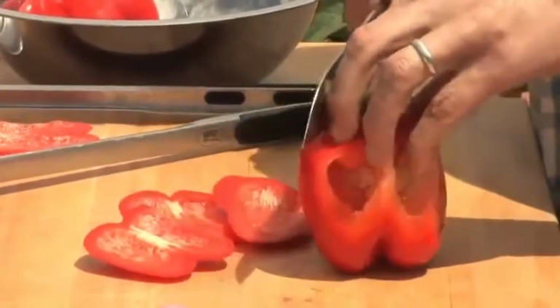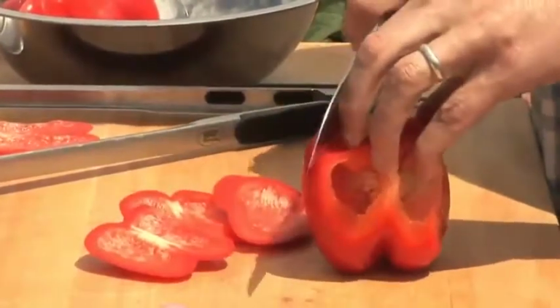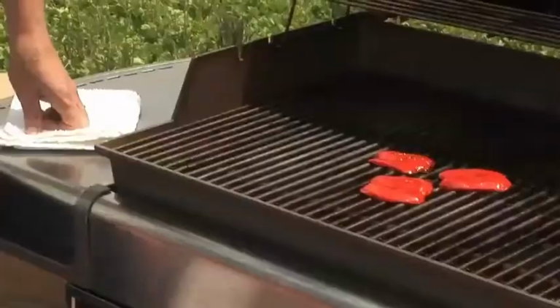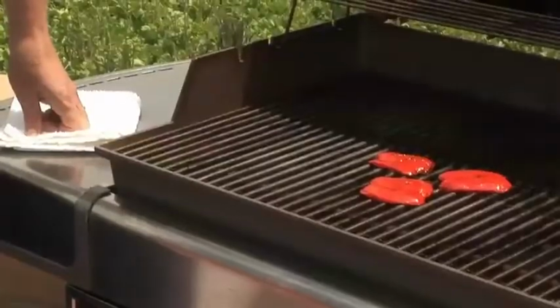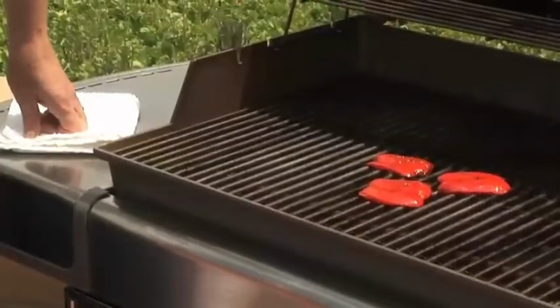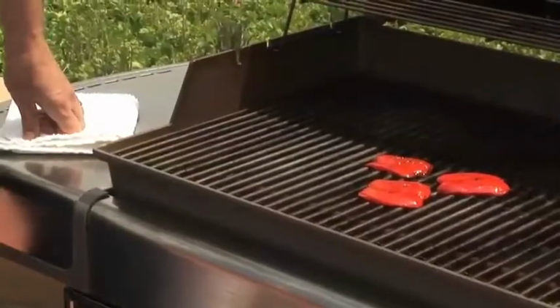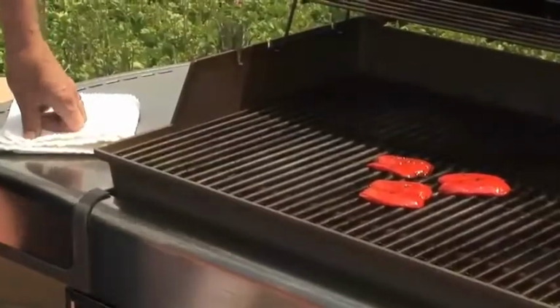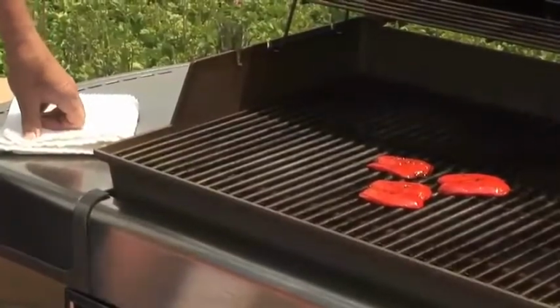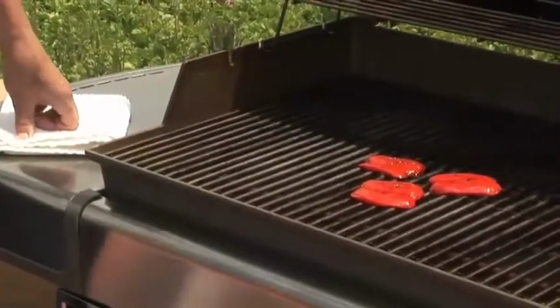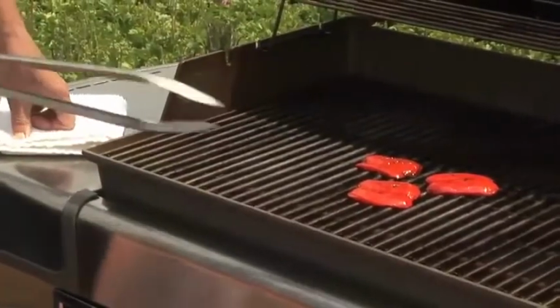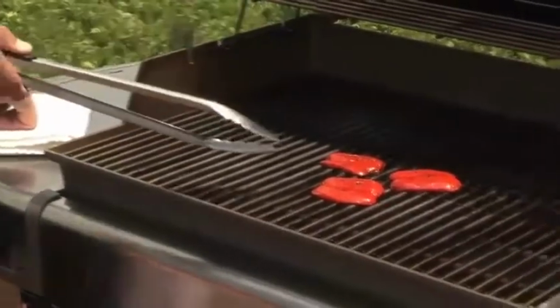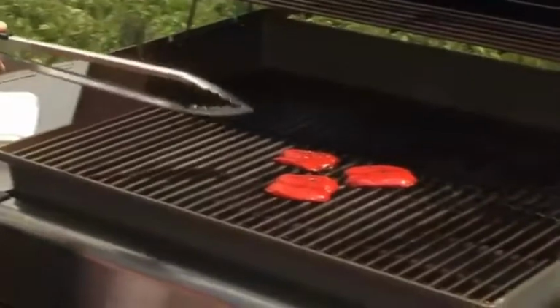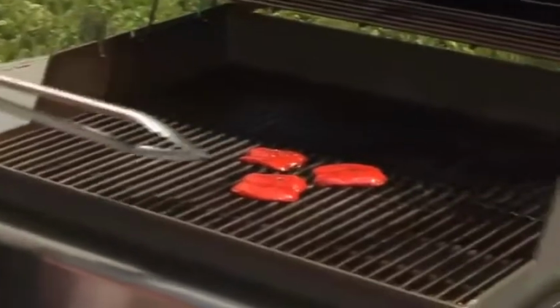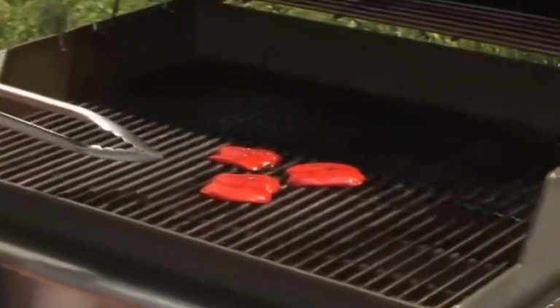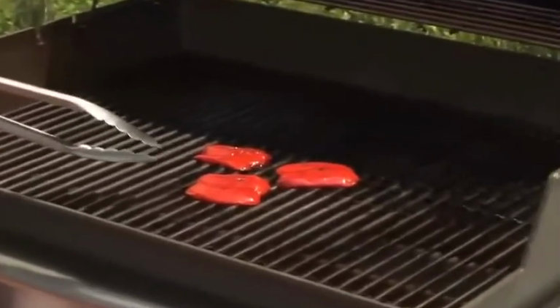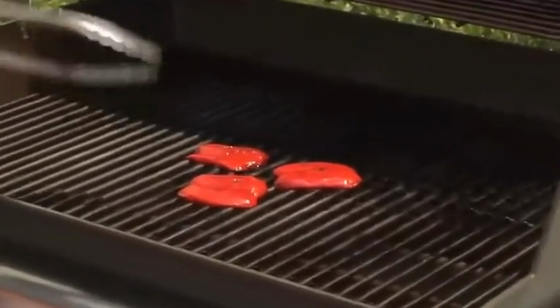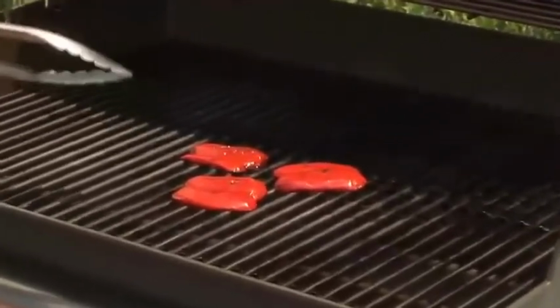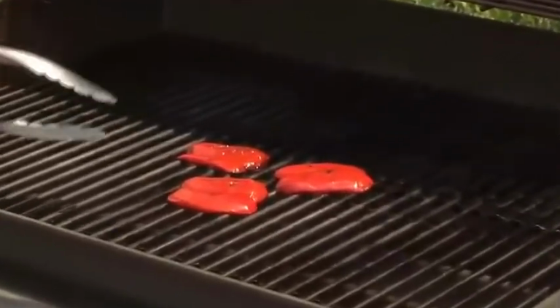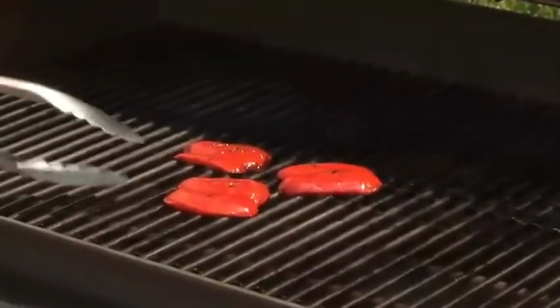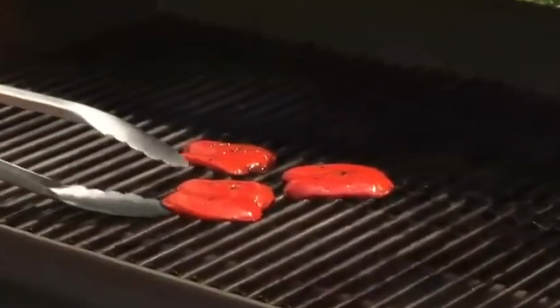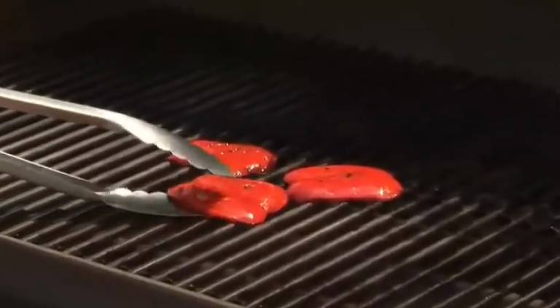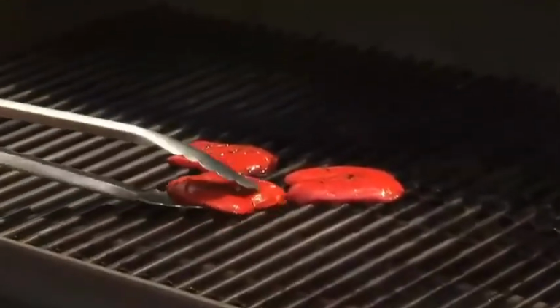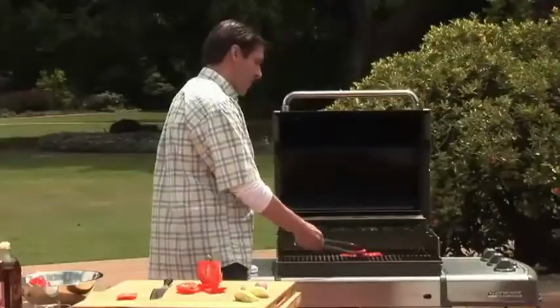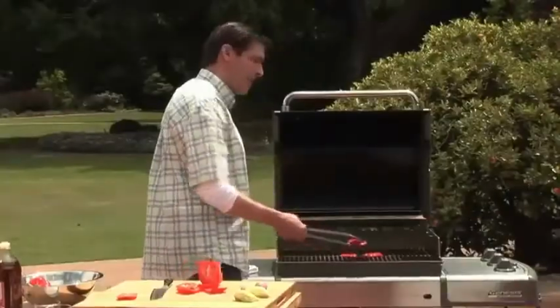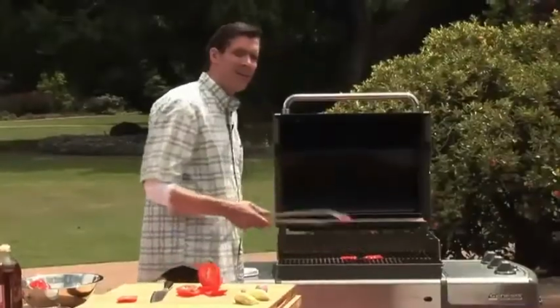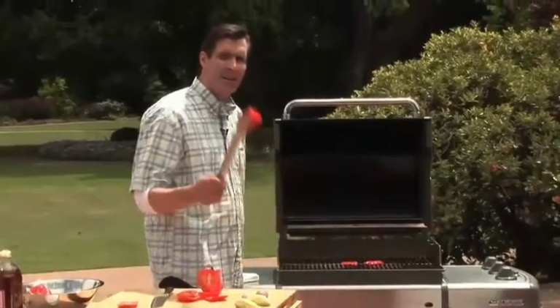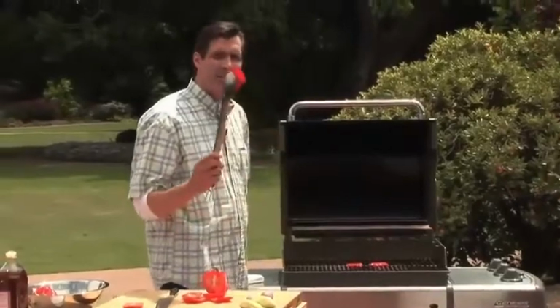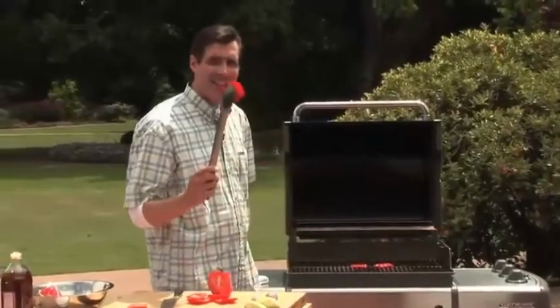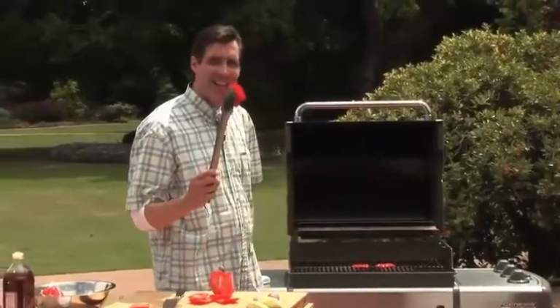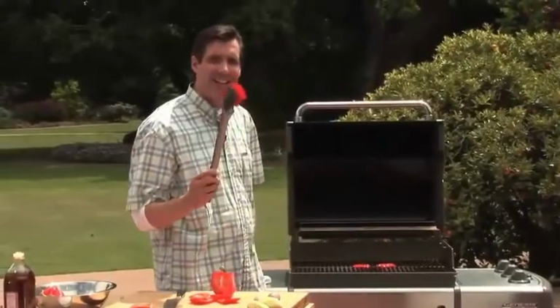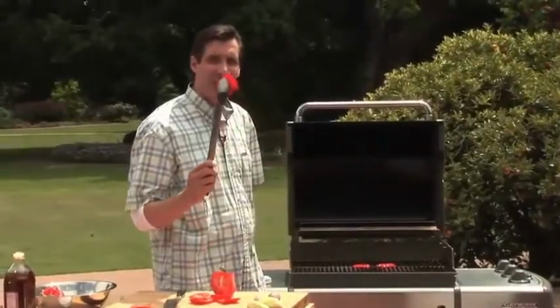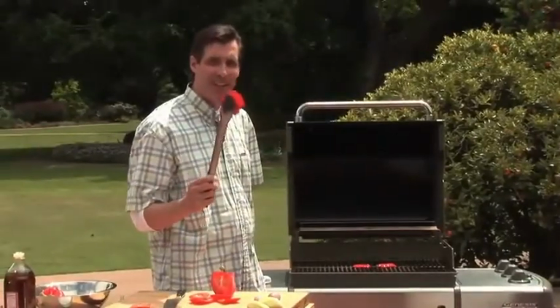The advantage is those nice flat pieces of pepper lie right on the grate with the most surface area and contact as possible. Why do I care? Because contact equals flavor.